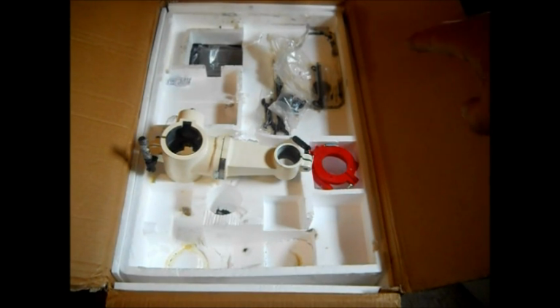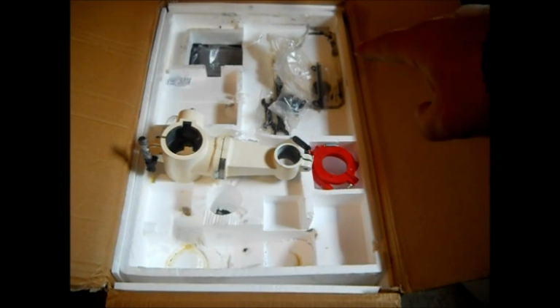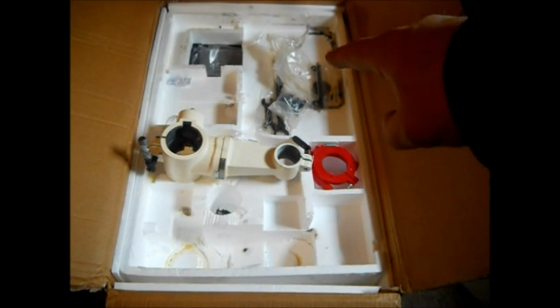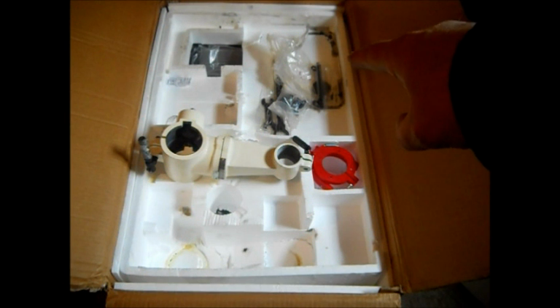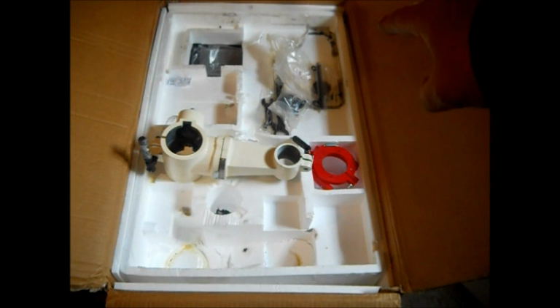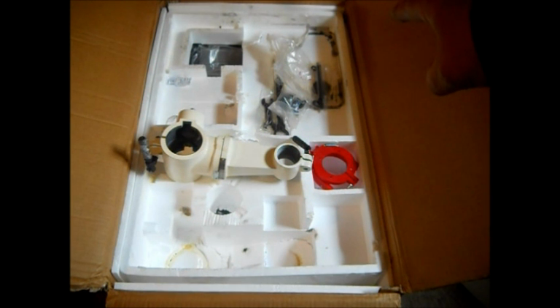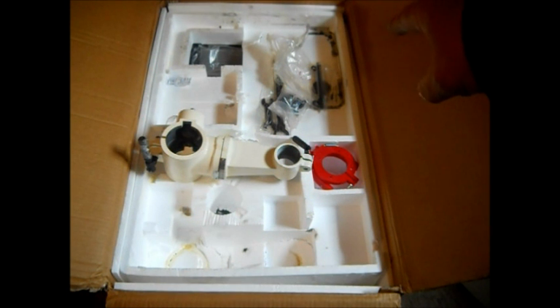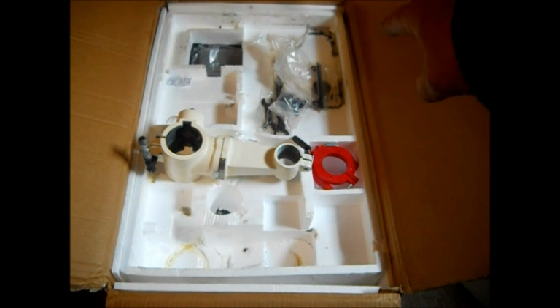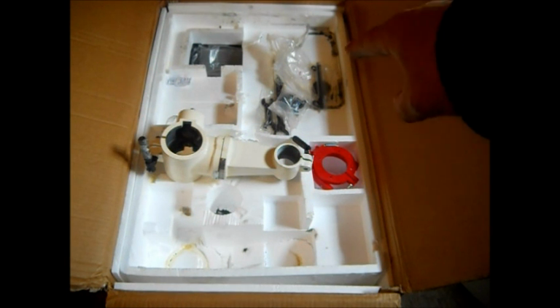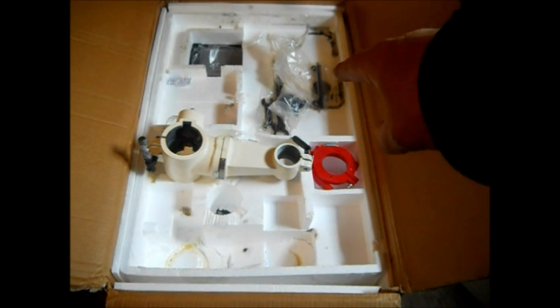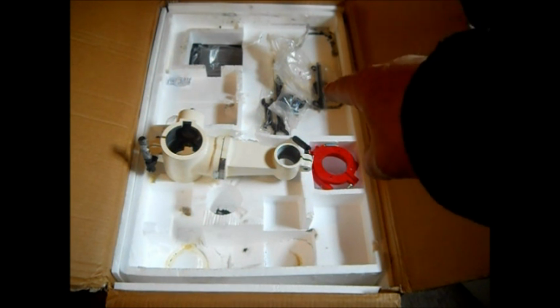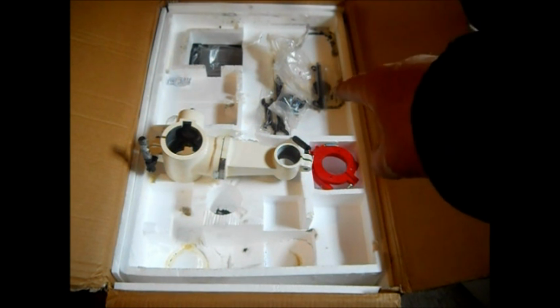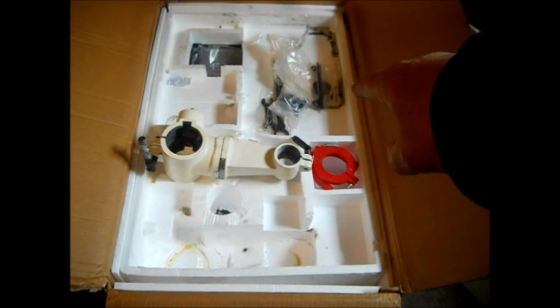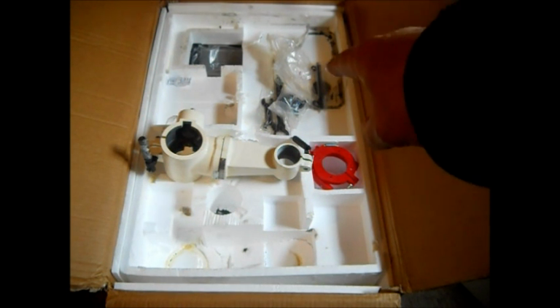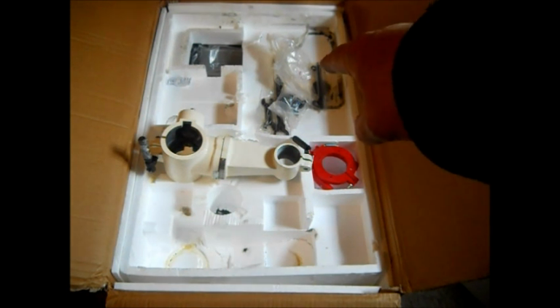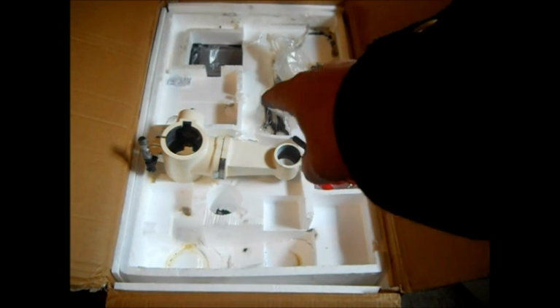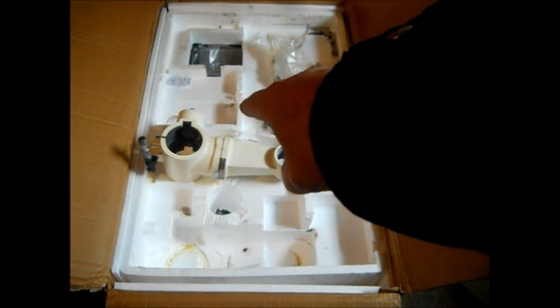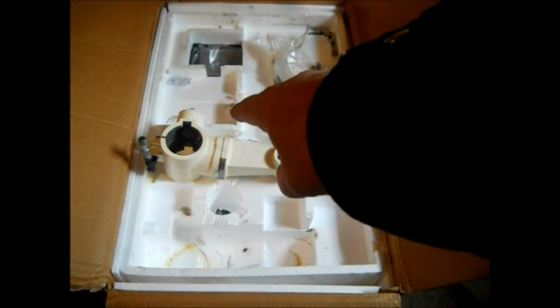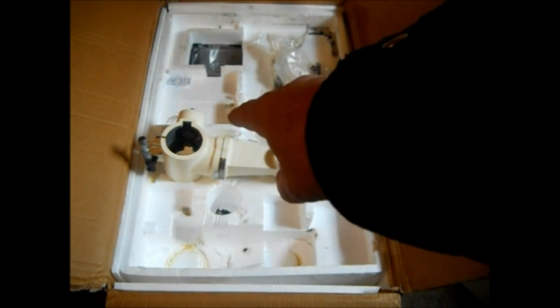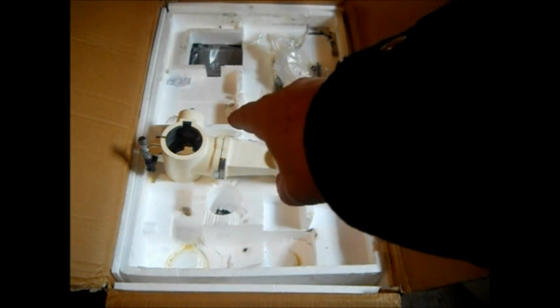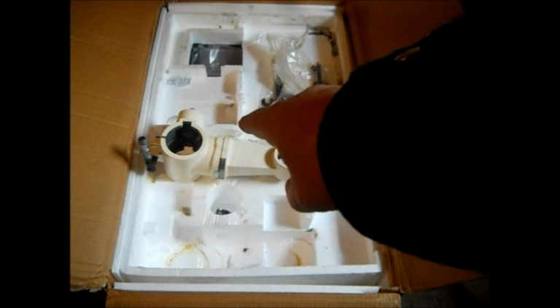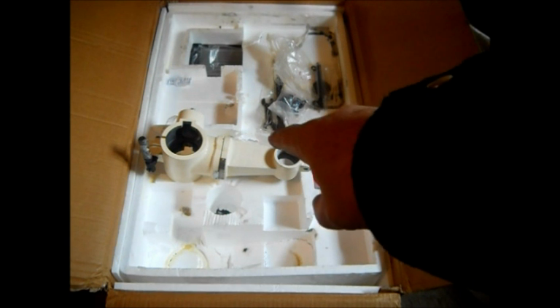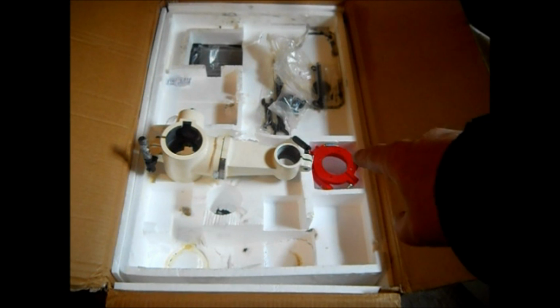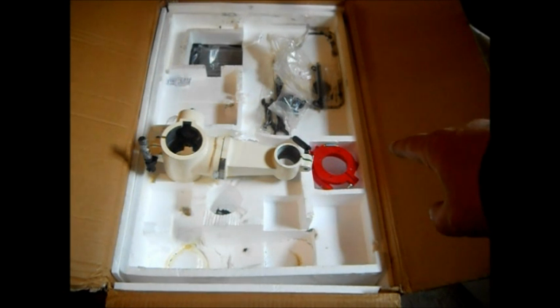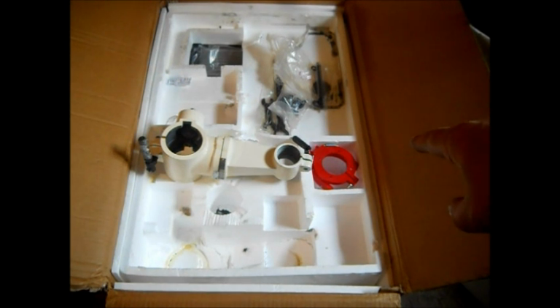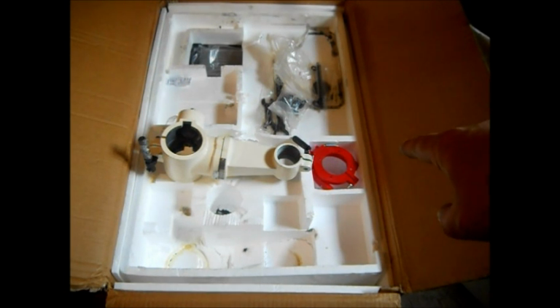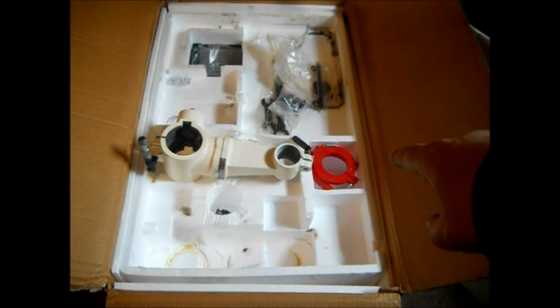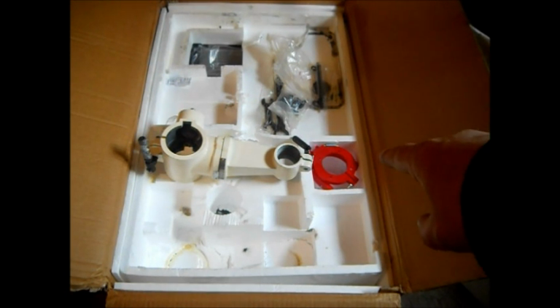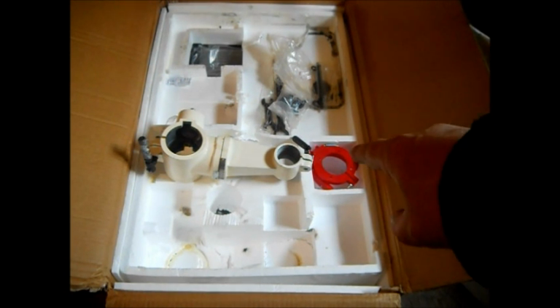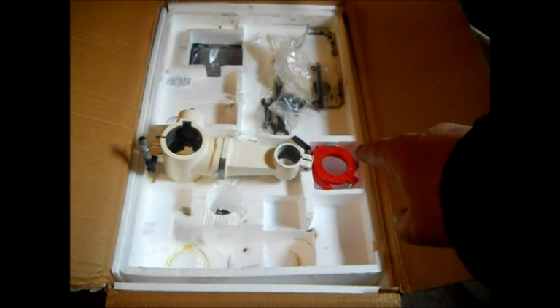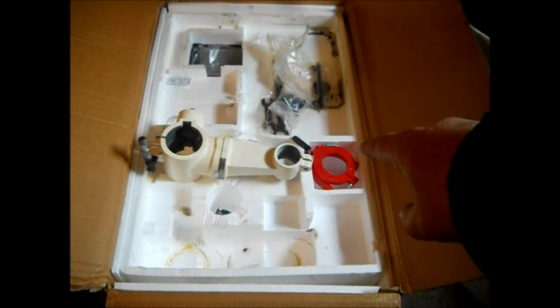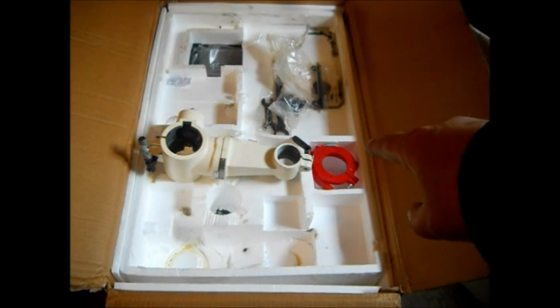Okay, that right there is the spindle for the drum sander. Right in there you got wrenches. There's the piece that goes on your column for your table. That's that little red guard thing.